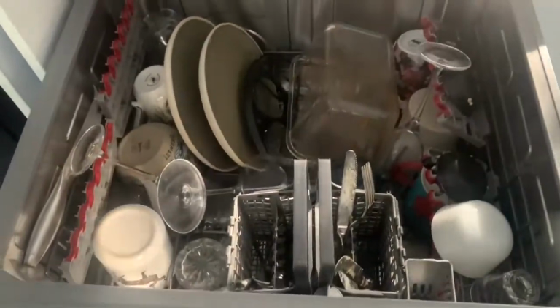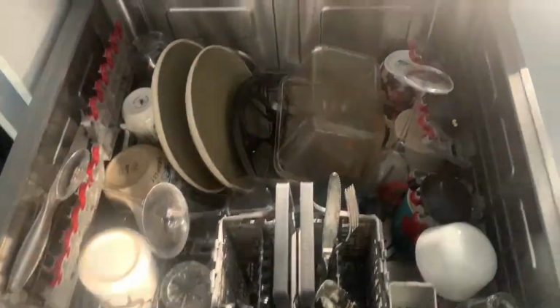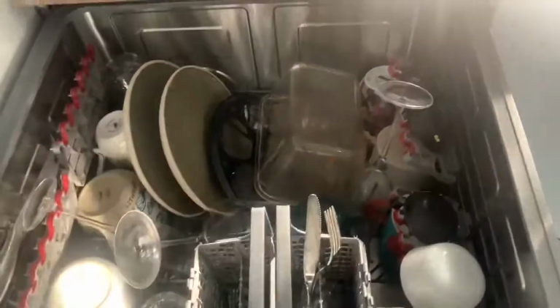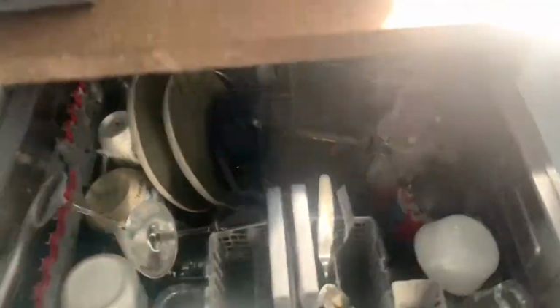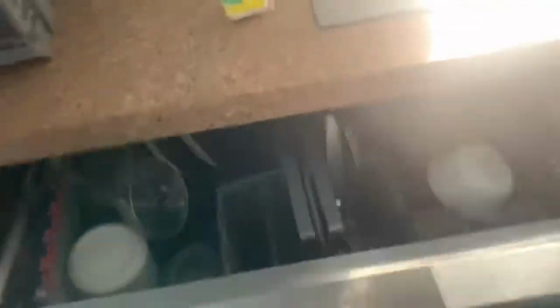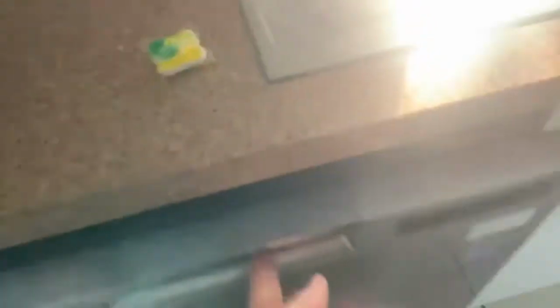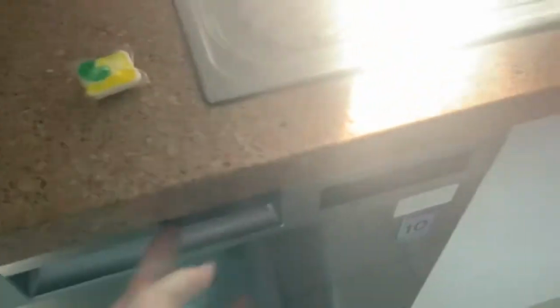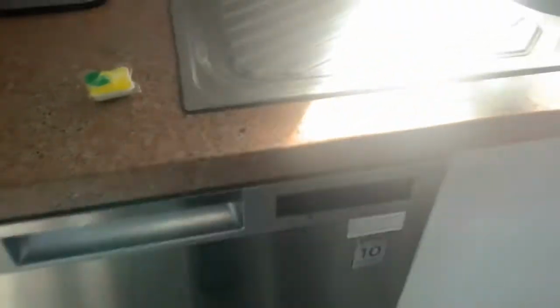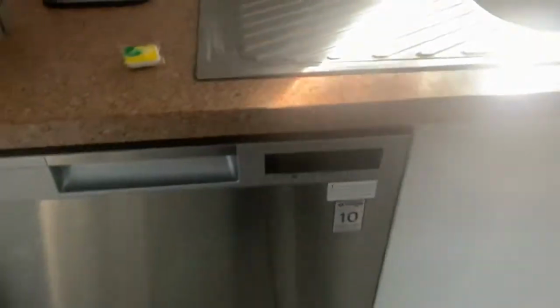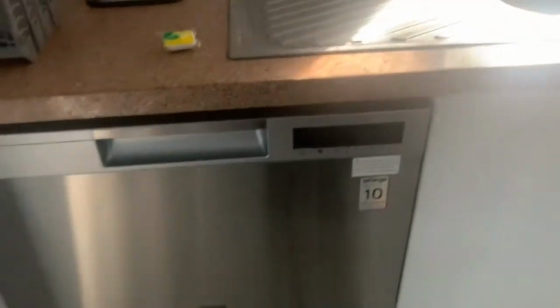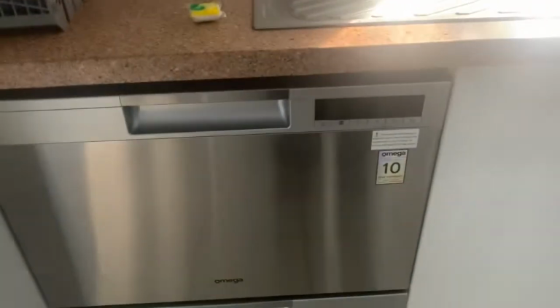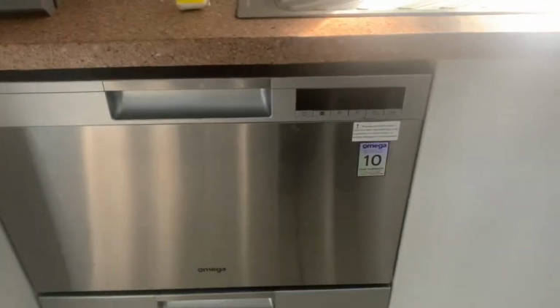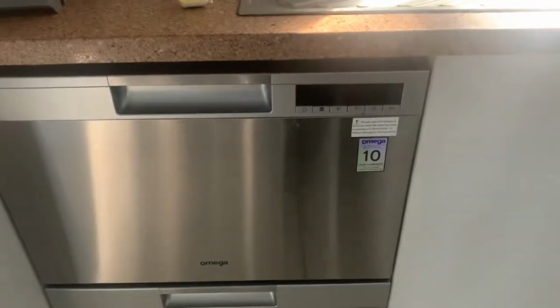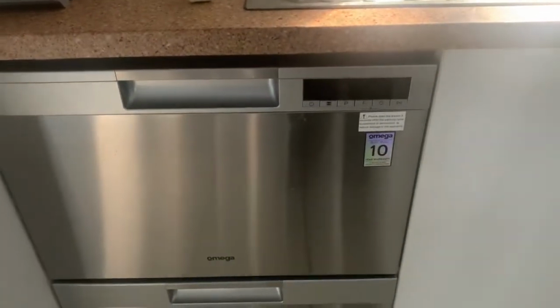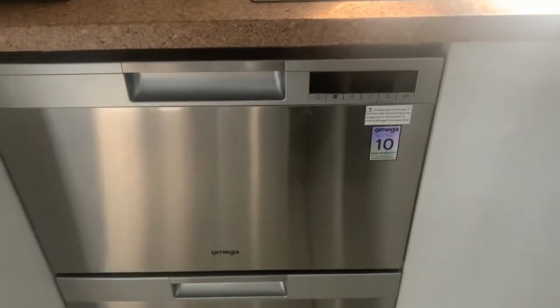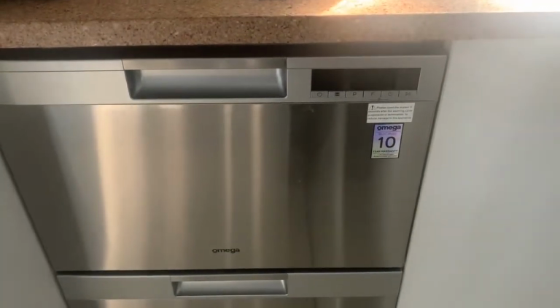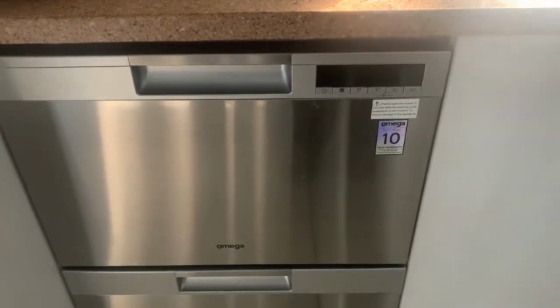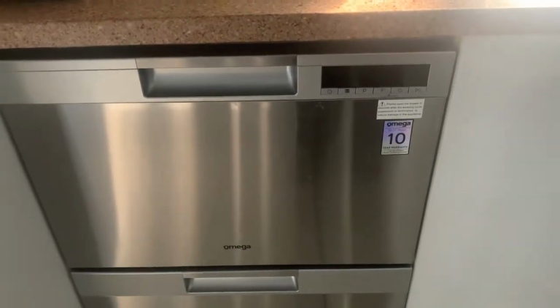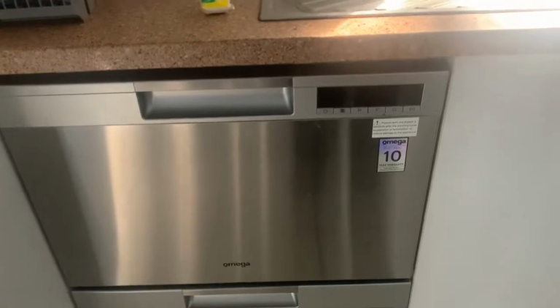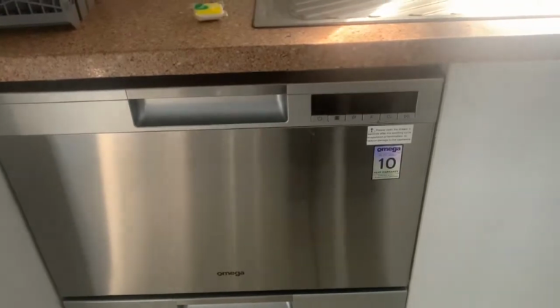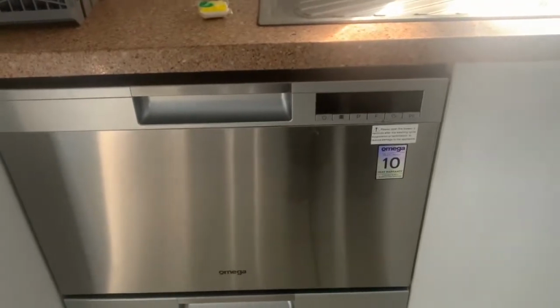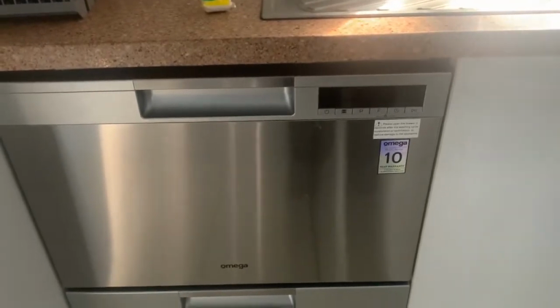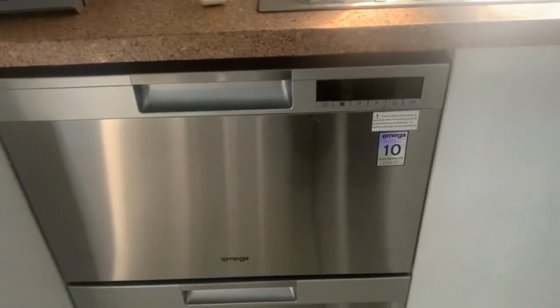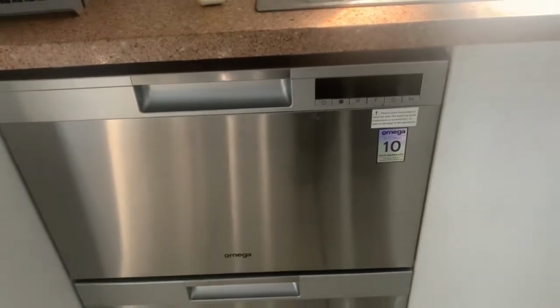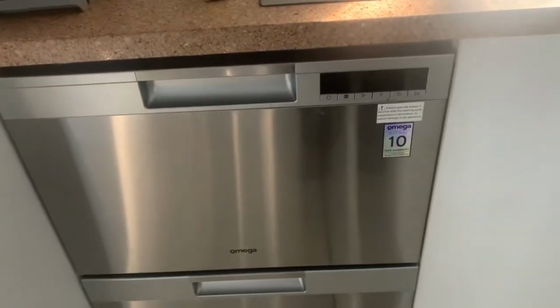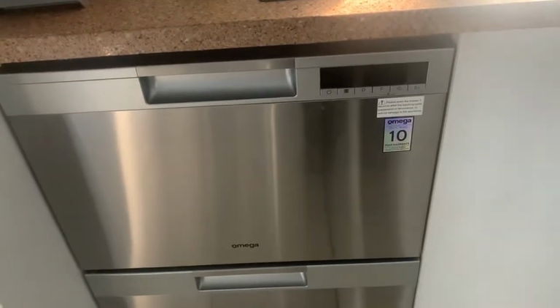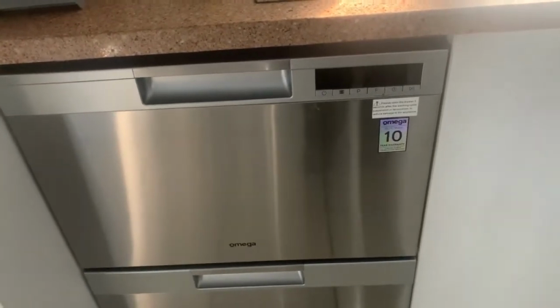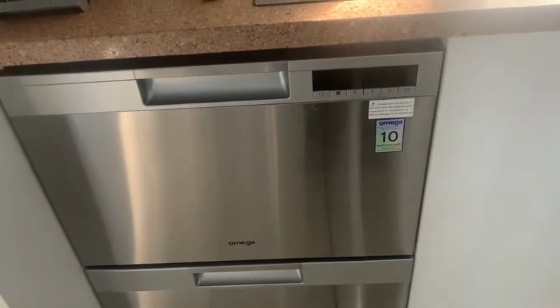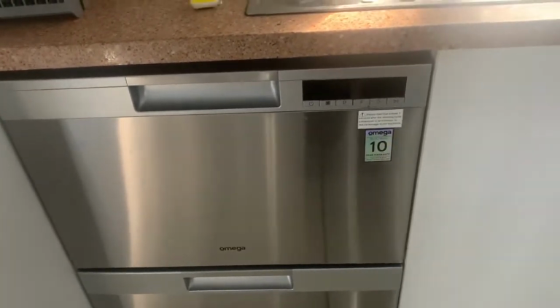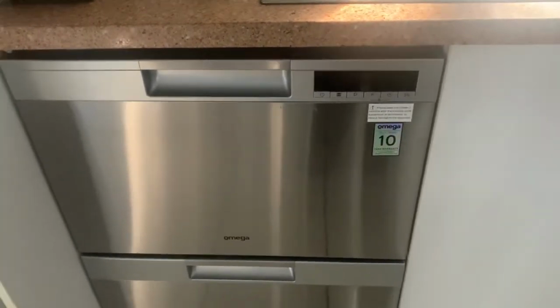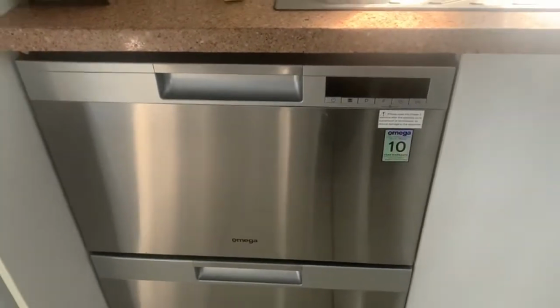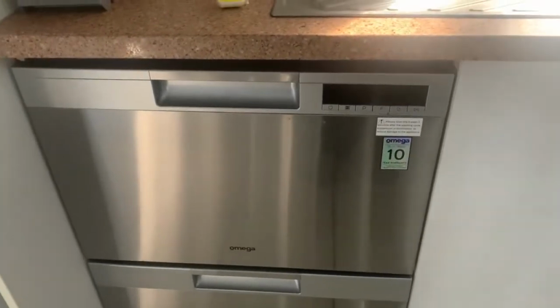The other thing that's really good about it is that I can run separate loads, so if one's like pots and pans I can run that separately to, say, if I just wanted to do a quick rinse through.